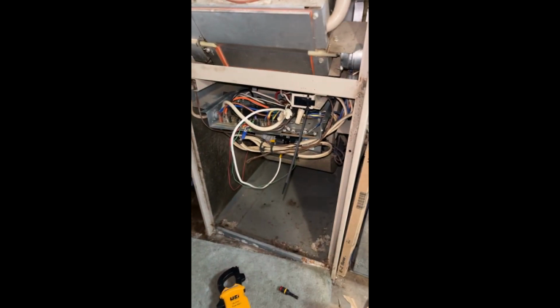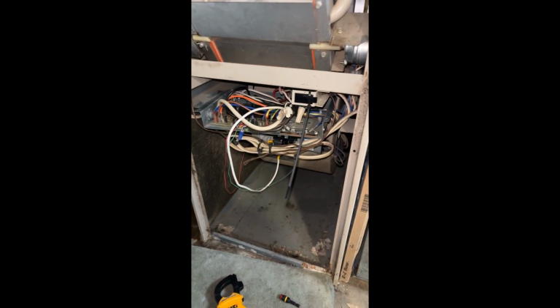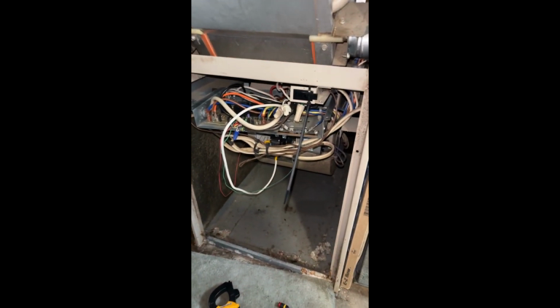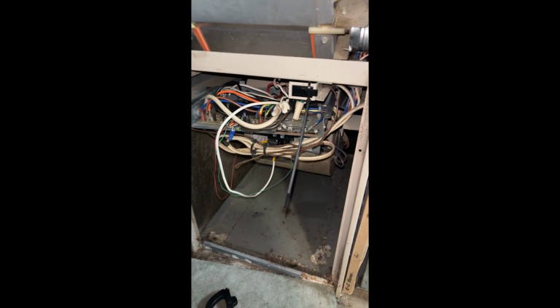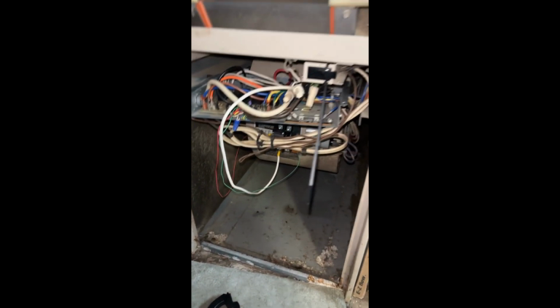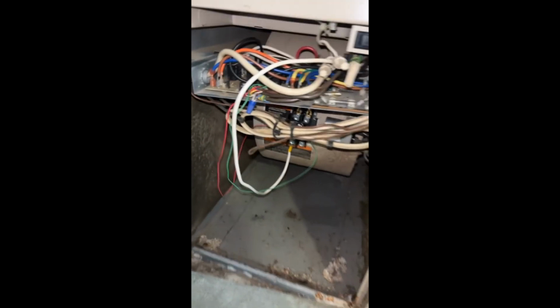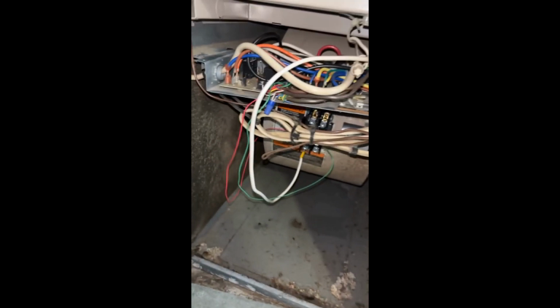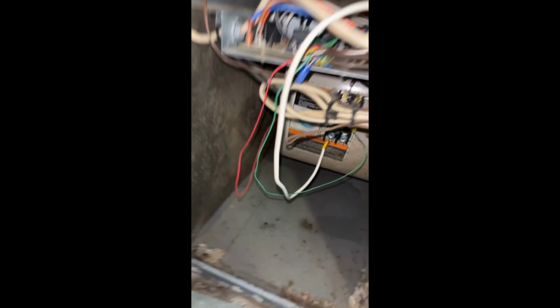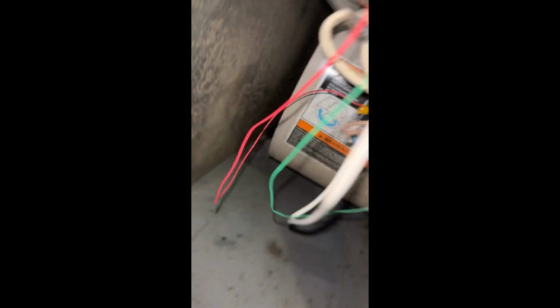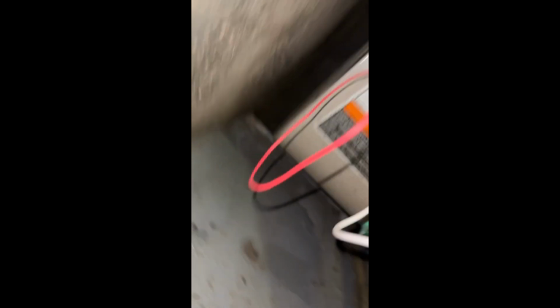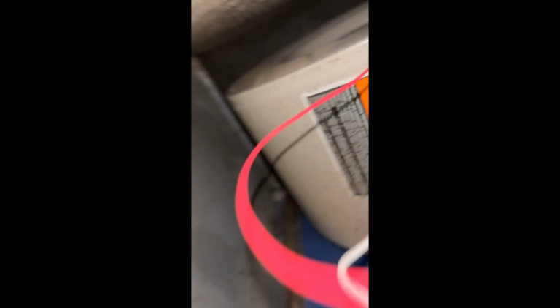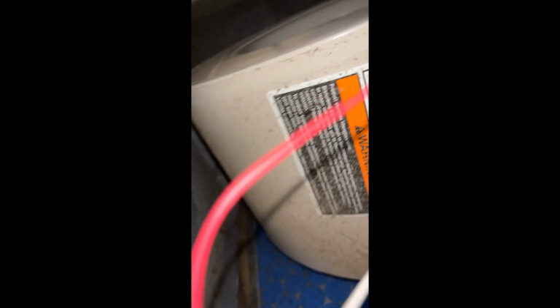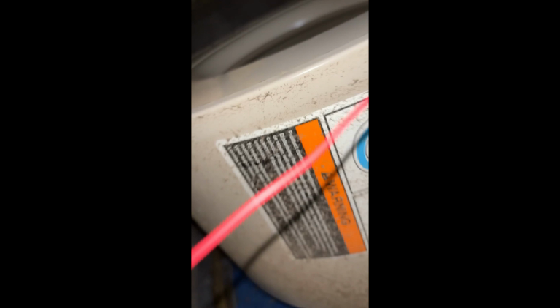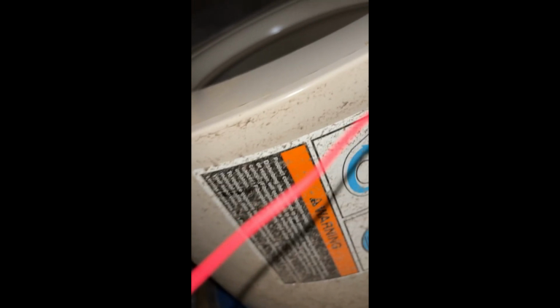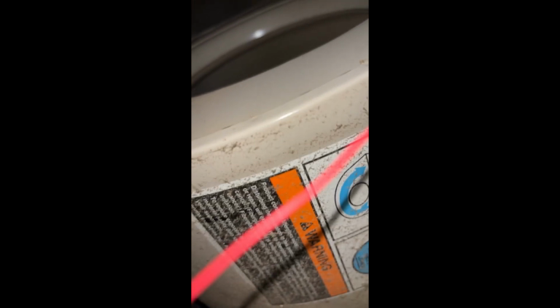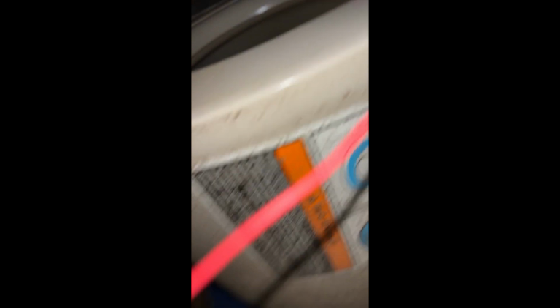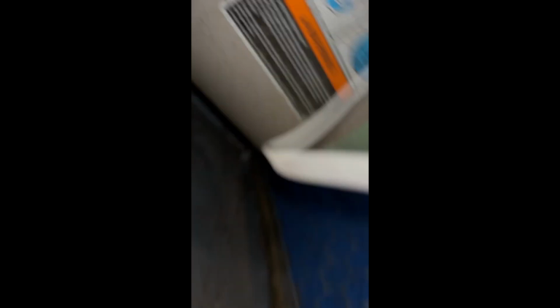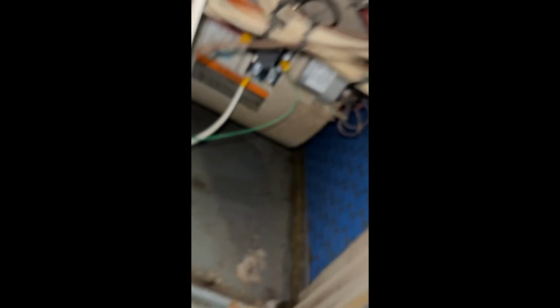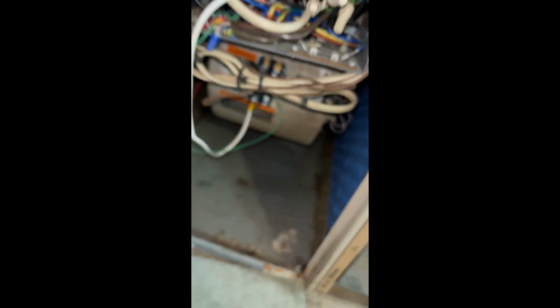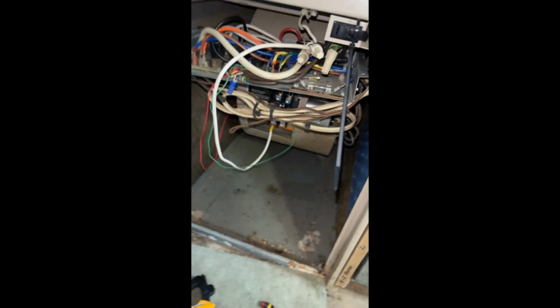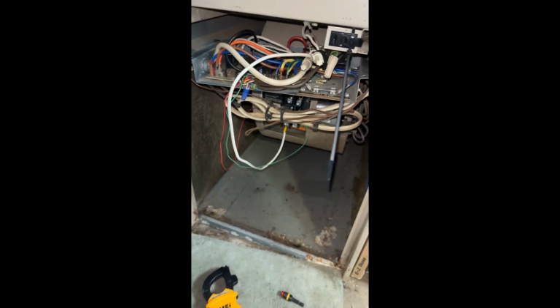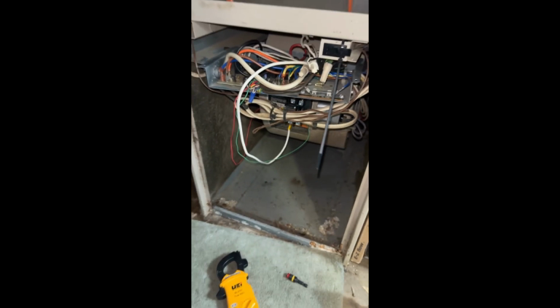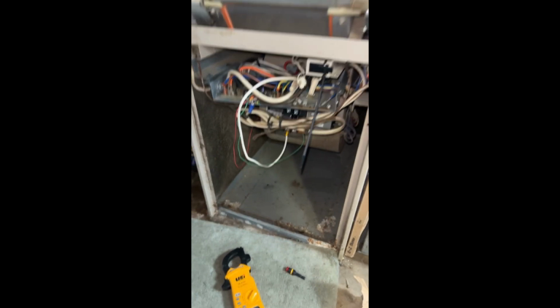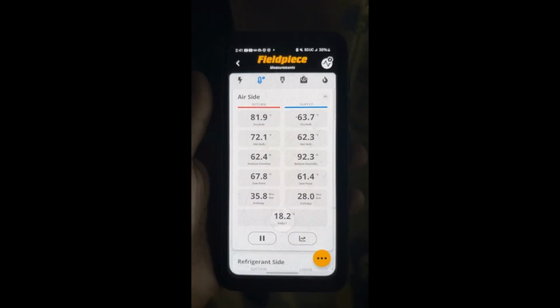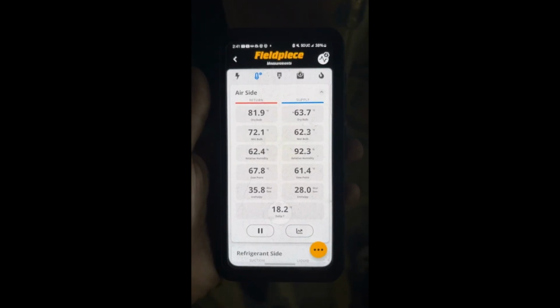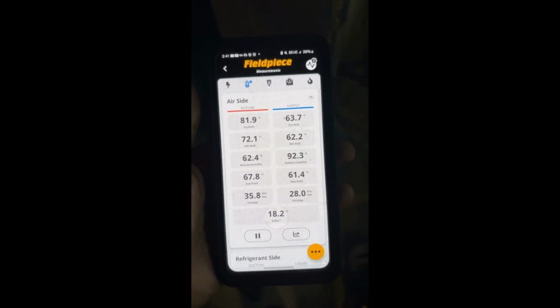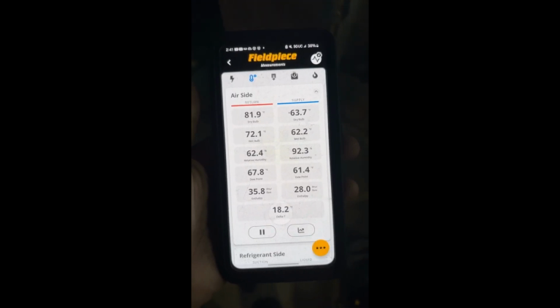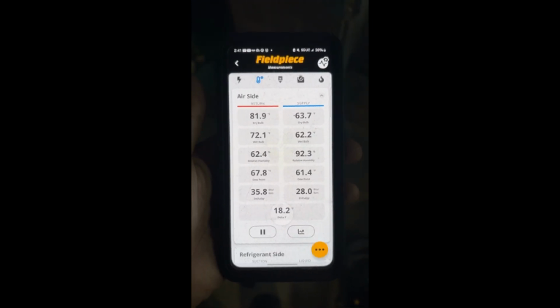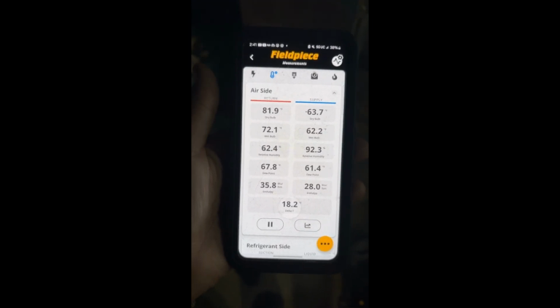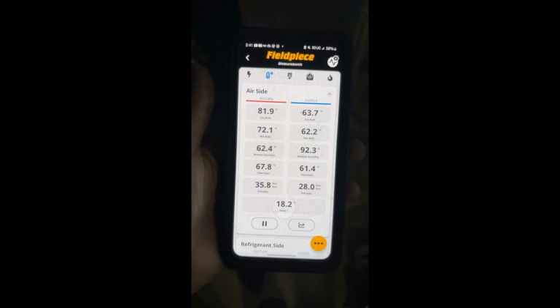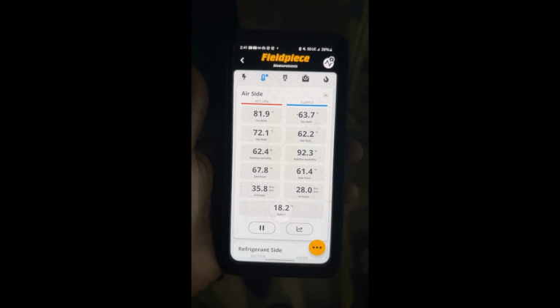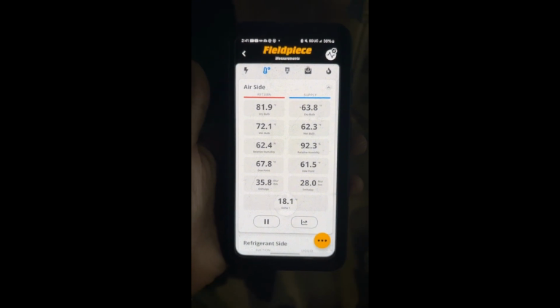I got my call for AC, and the blower motor is now operating. Customer should be good to go in the meantime. You can see my Delta T — we've been running for about 10 minutes now. We're good to go.